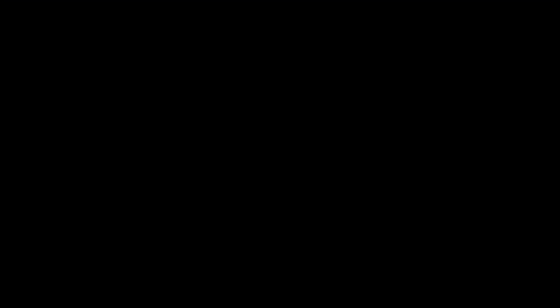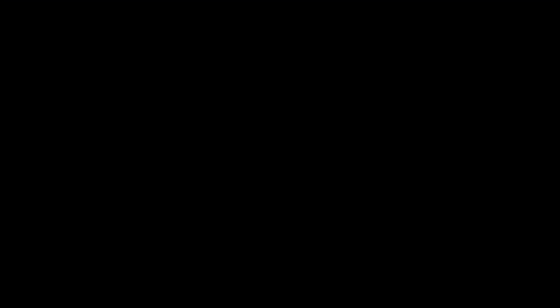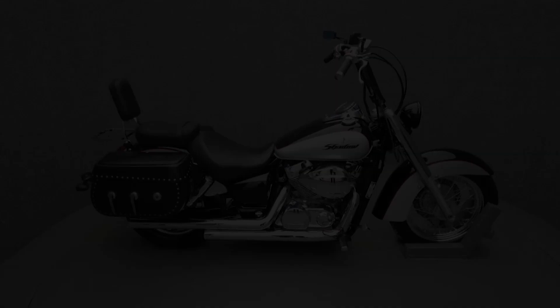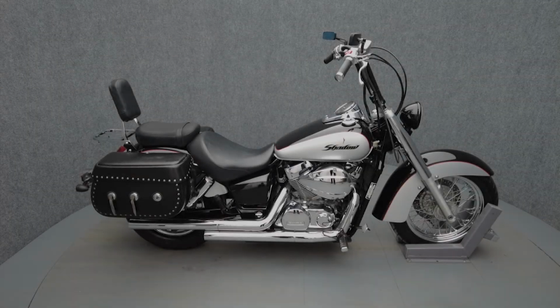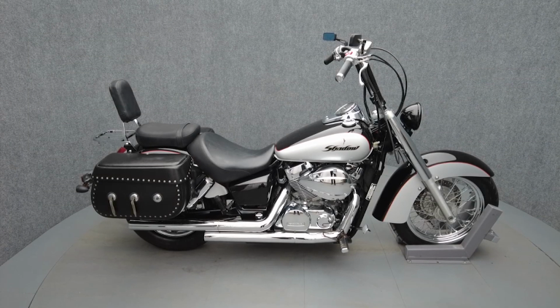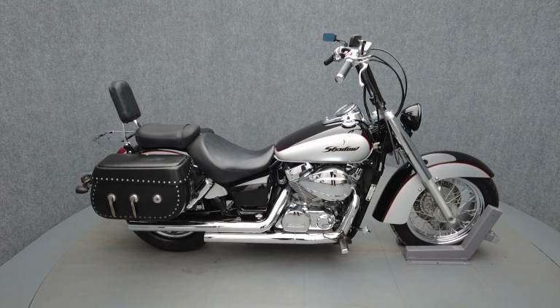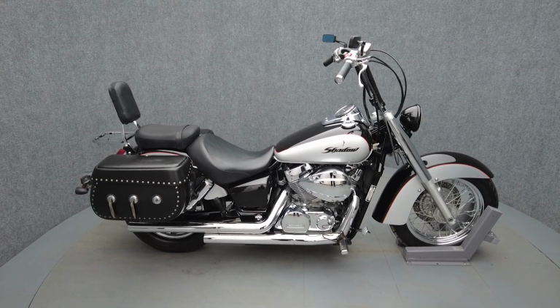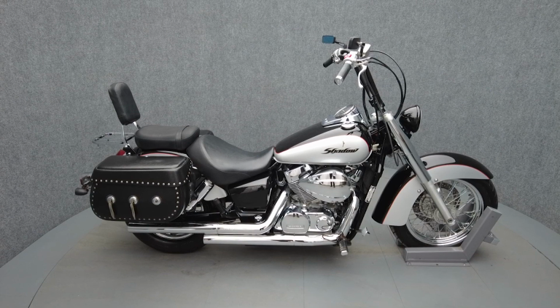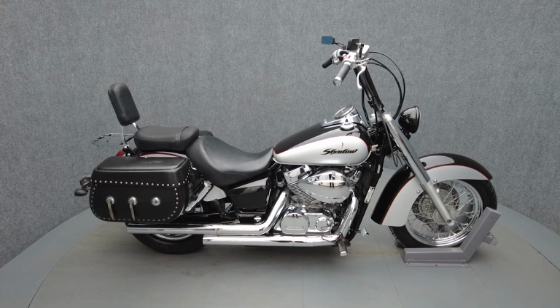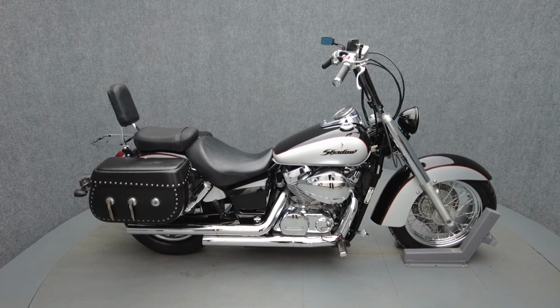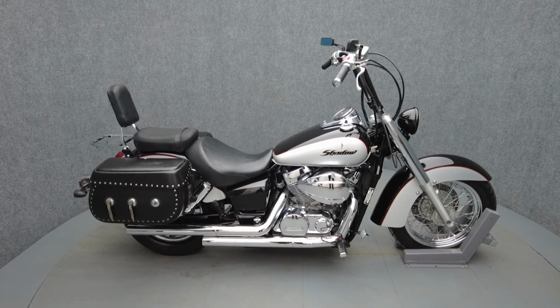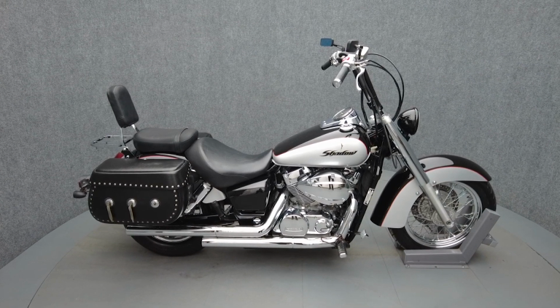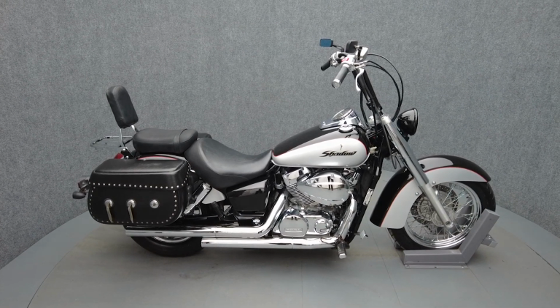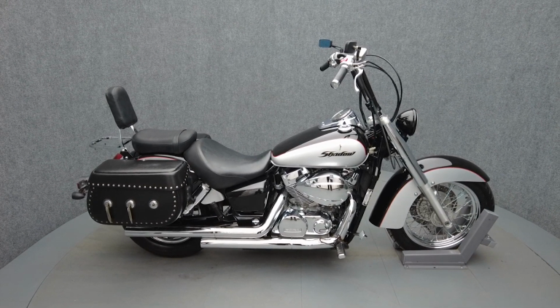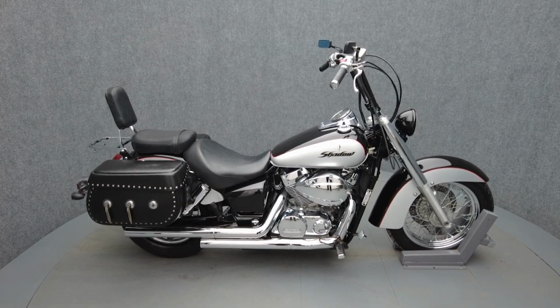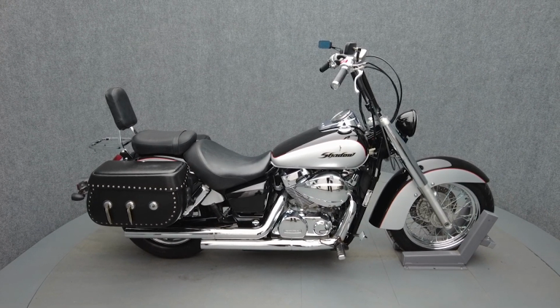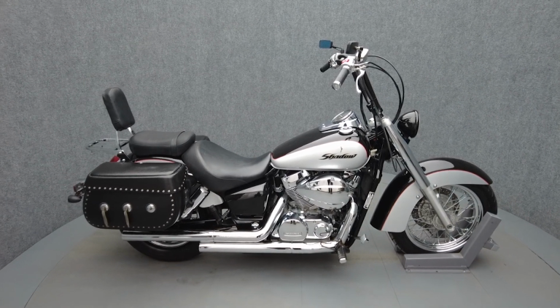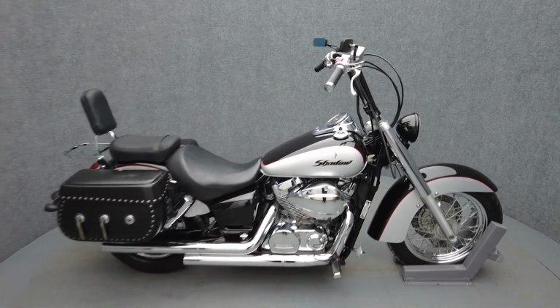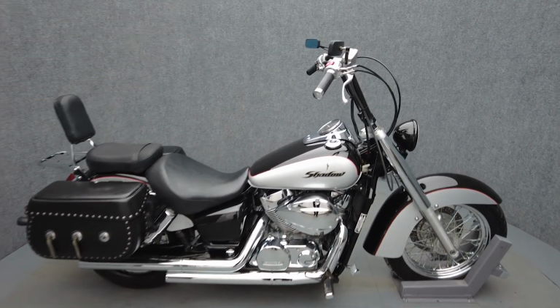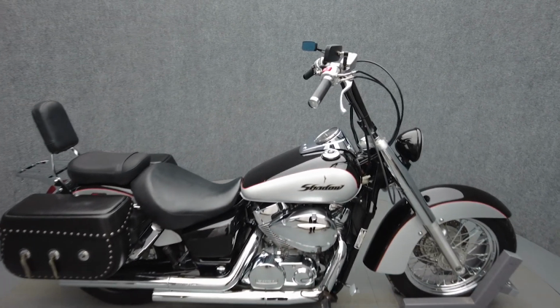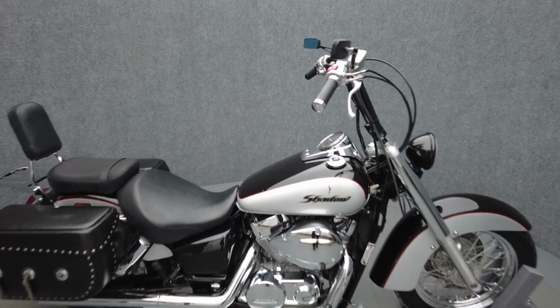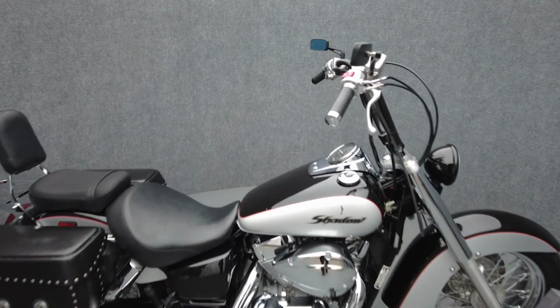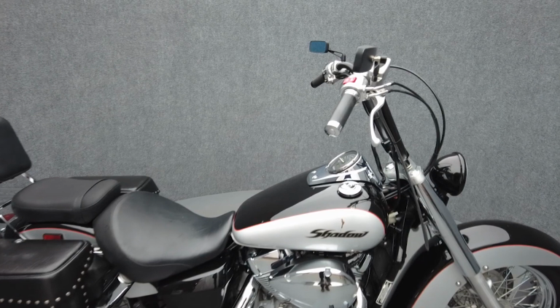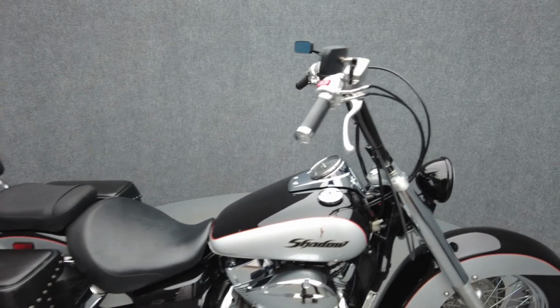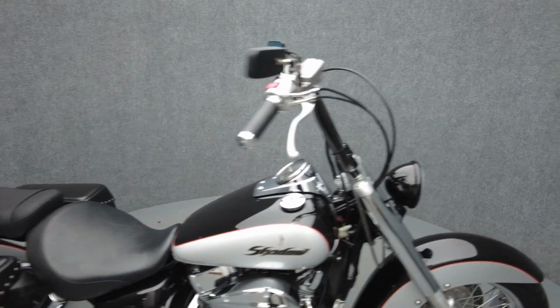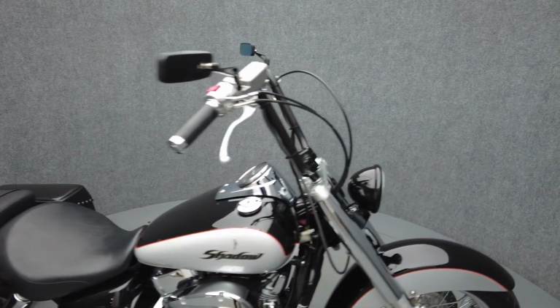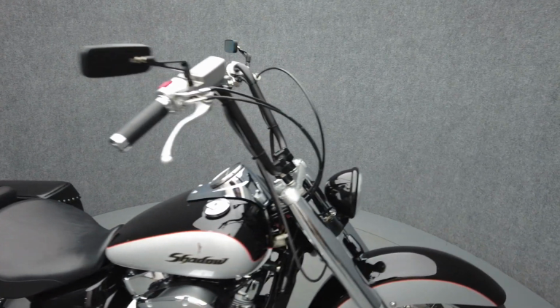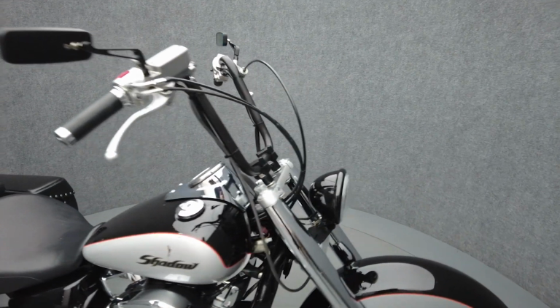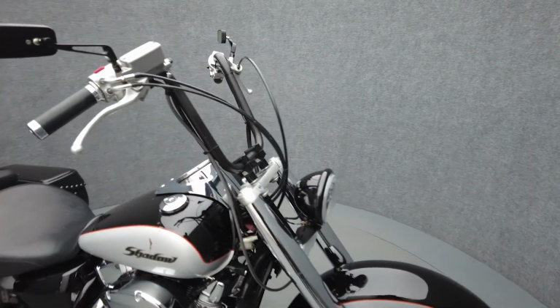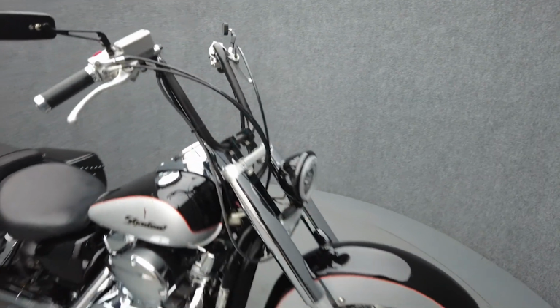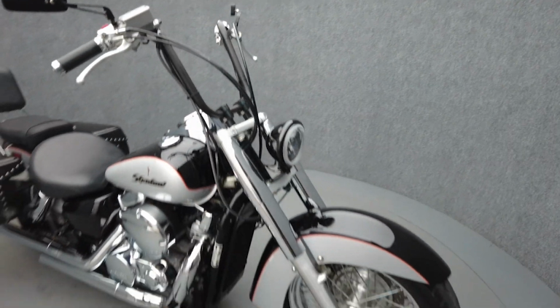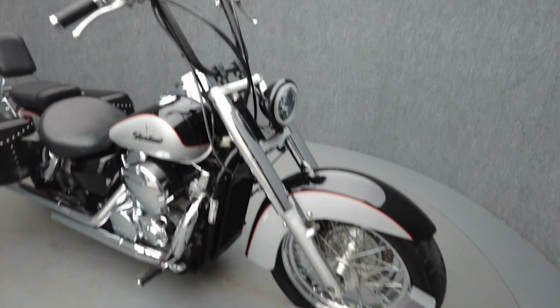Hey everyone, this is Keegan from National Power Sports. This 2004 Honda Shadow Aero with only 35,525 miles runs well.